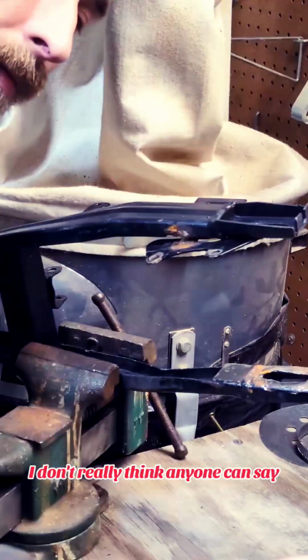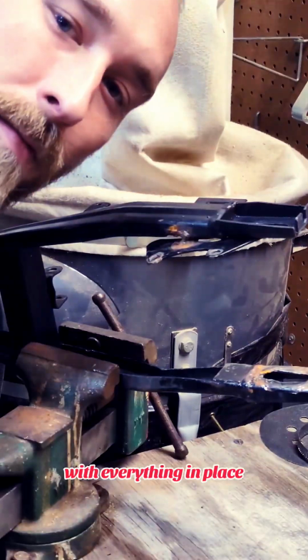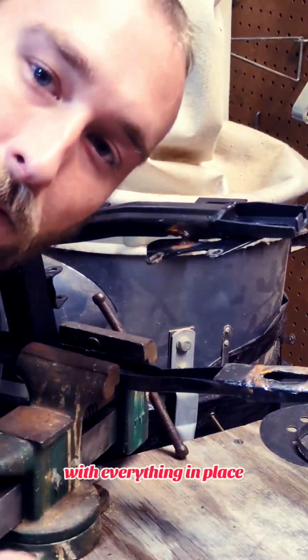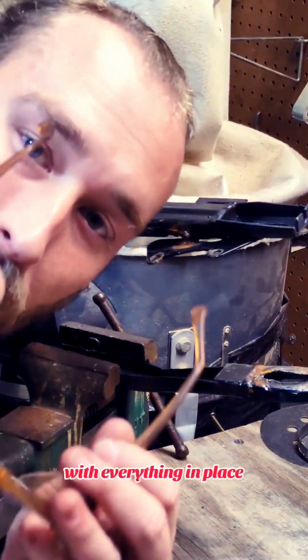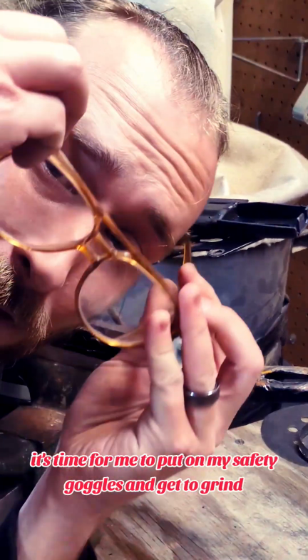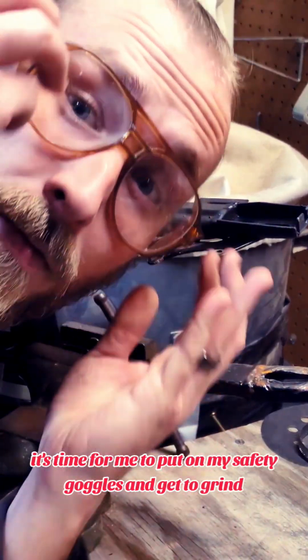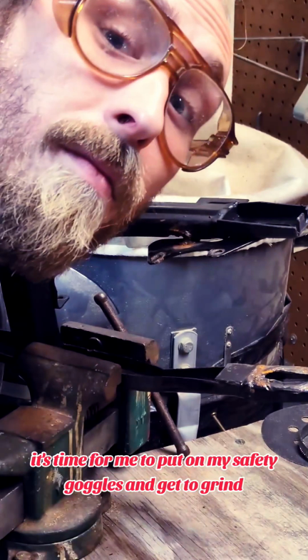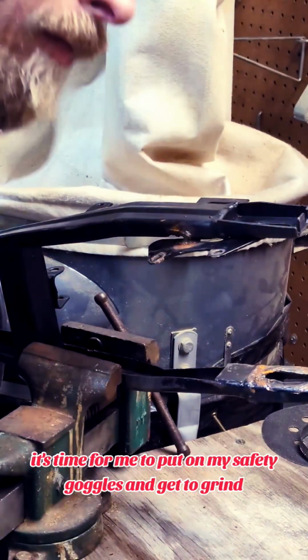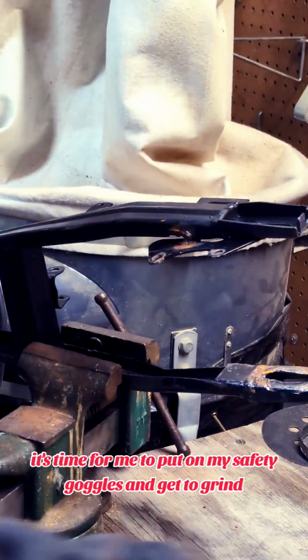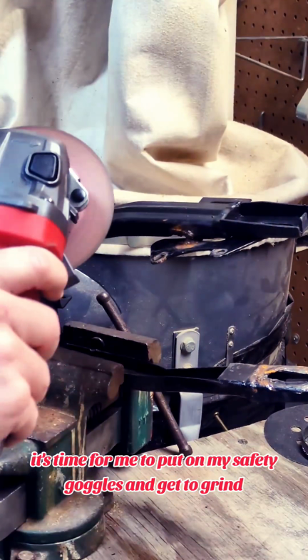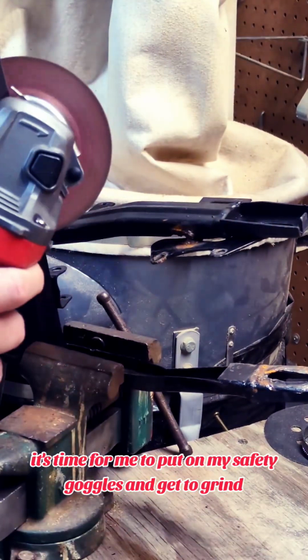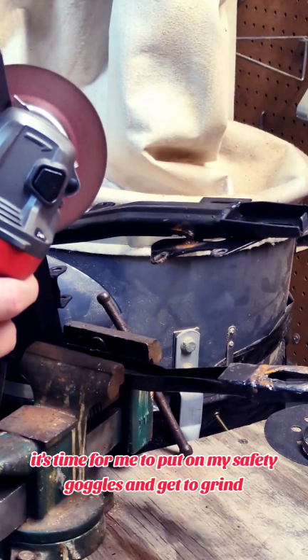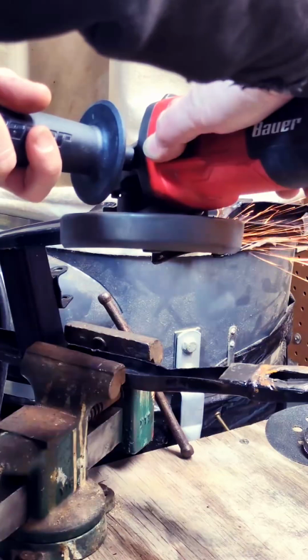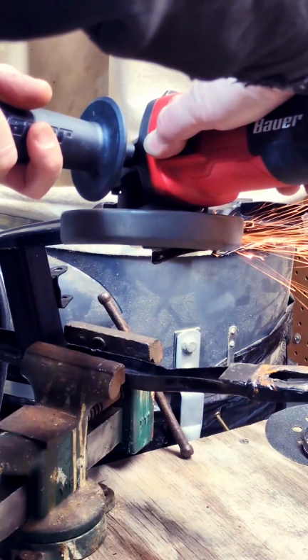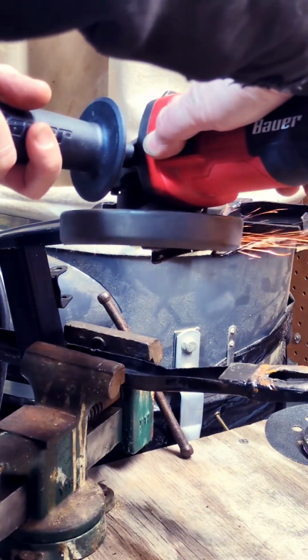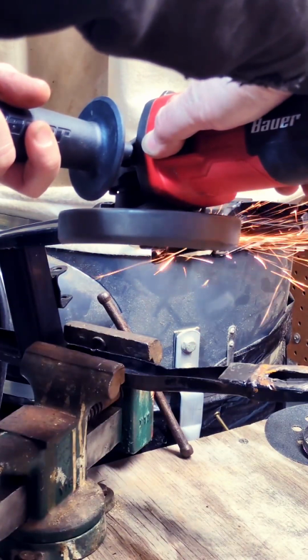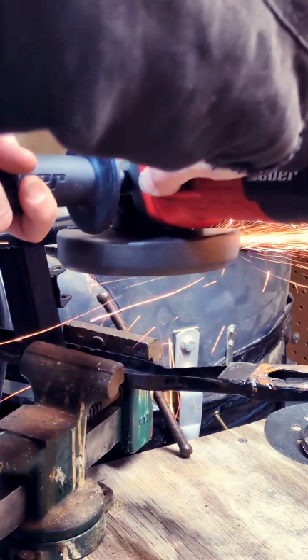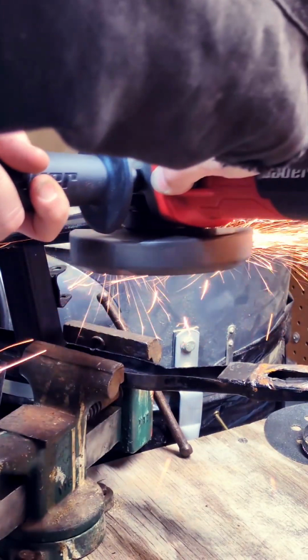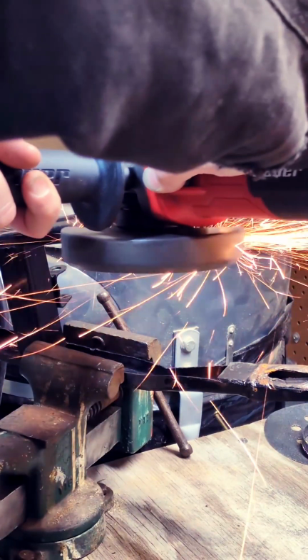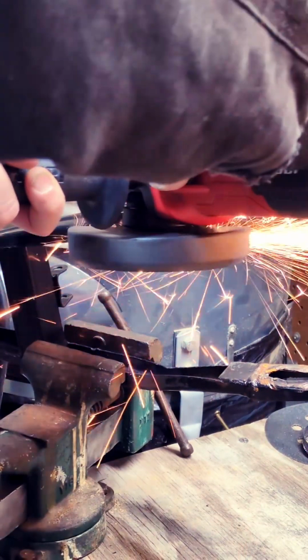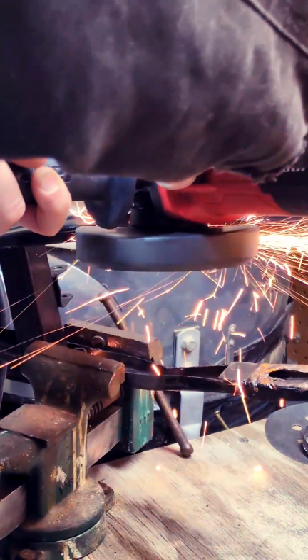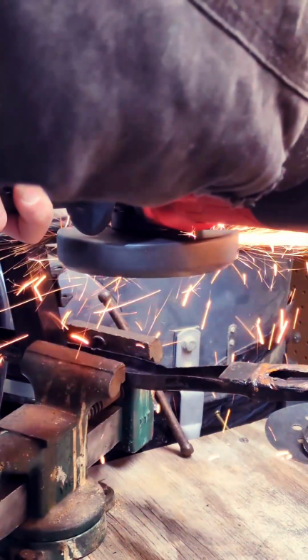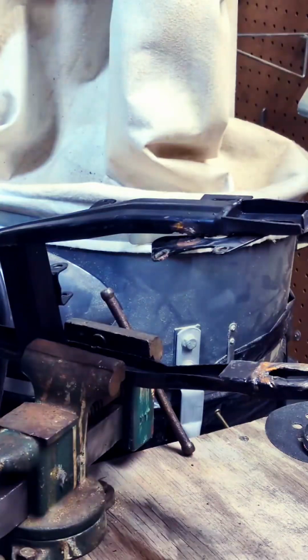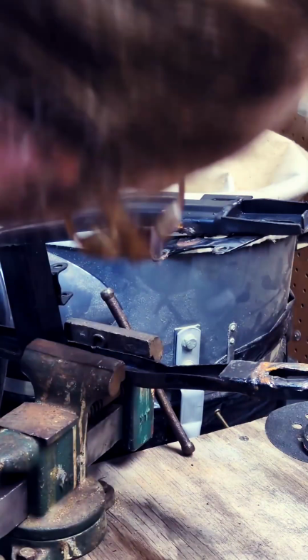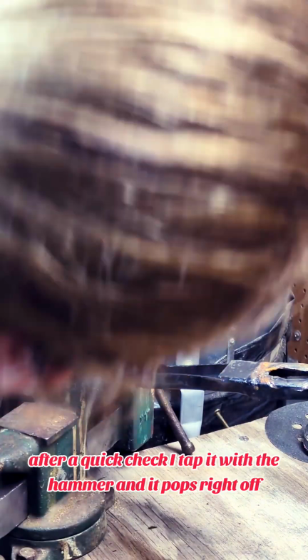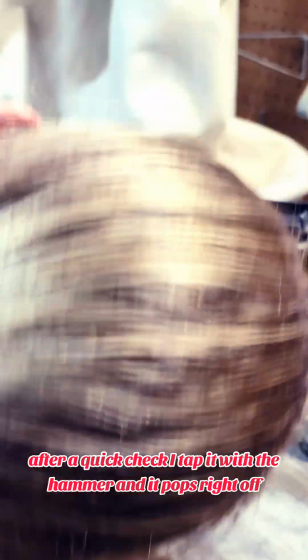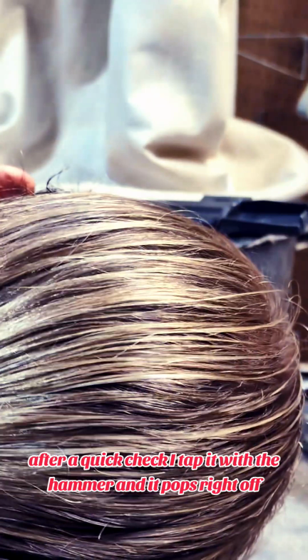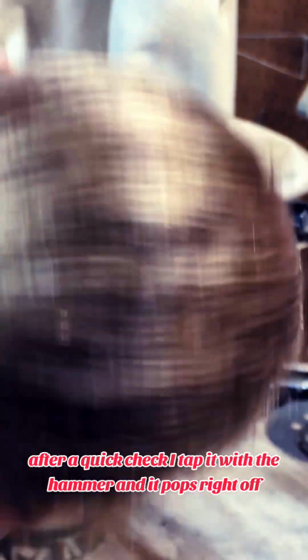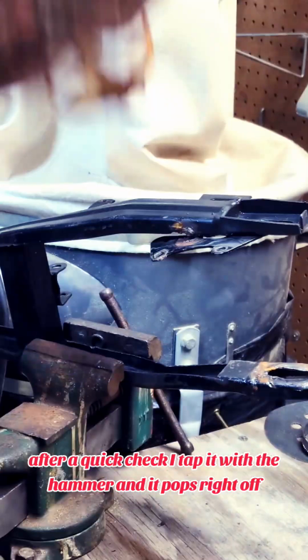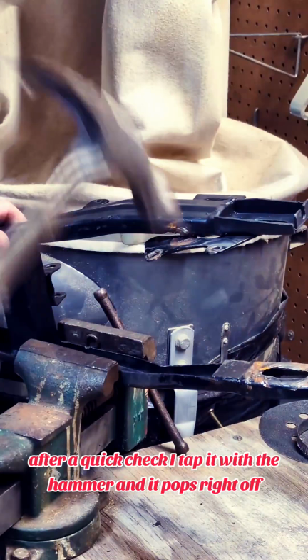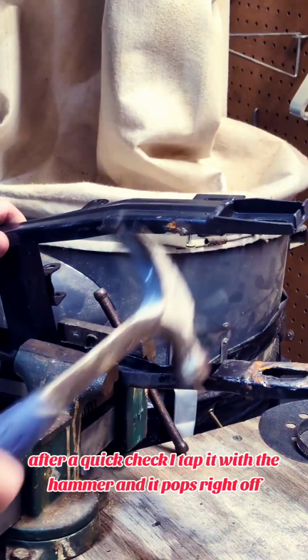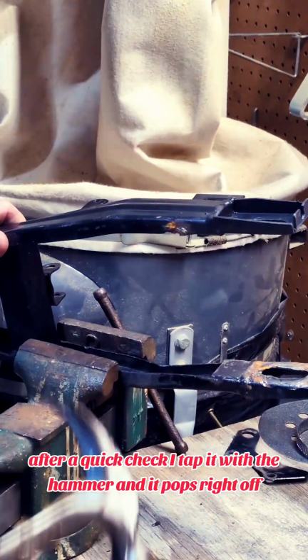With everything in place it's time for me to put on my safety goggles and get to grinding. After a quick check I tap it with the hammer and it pops right off.